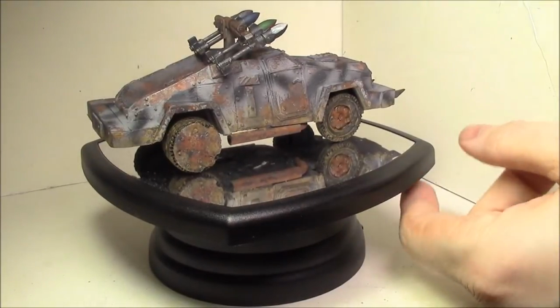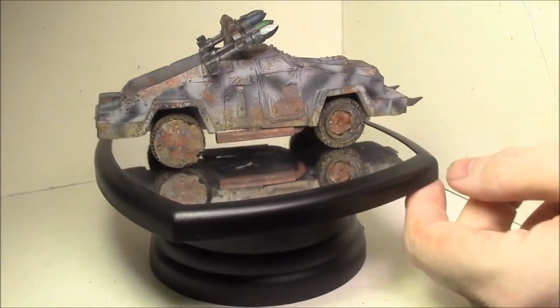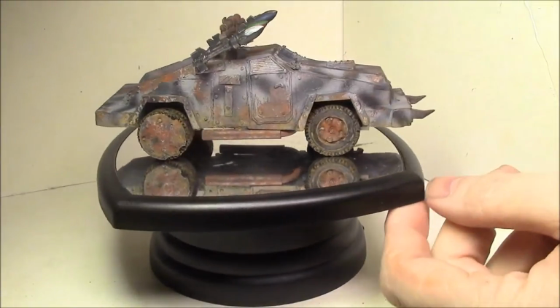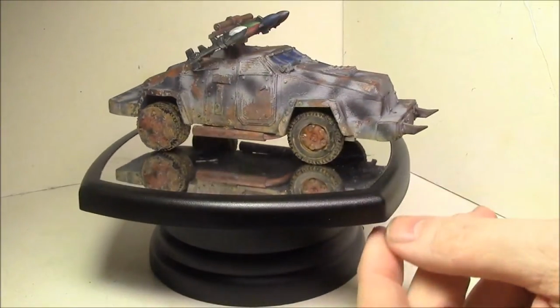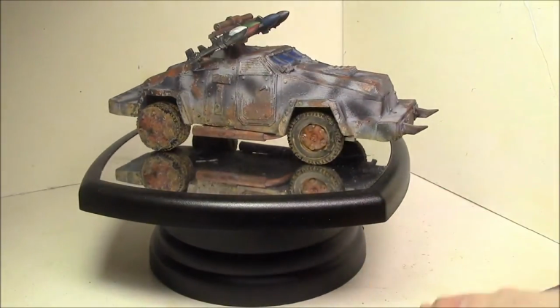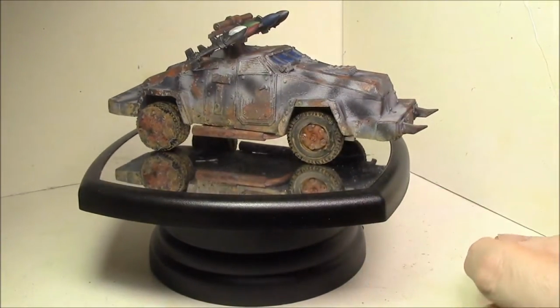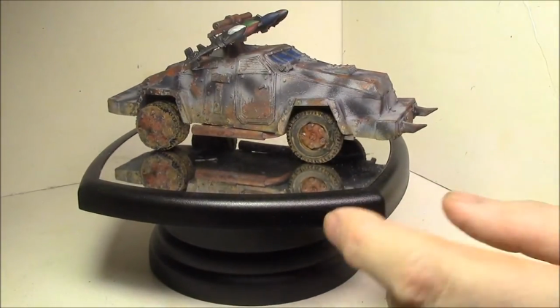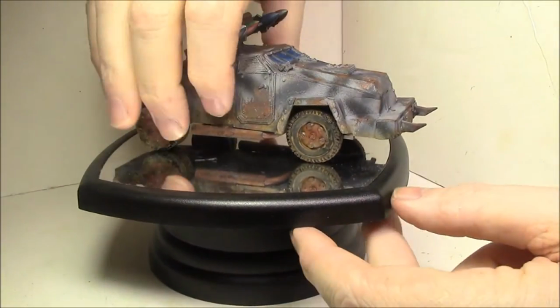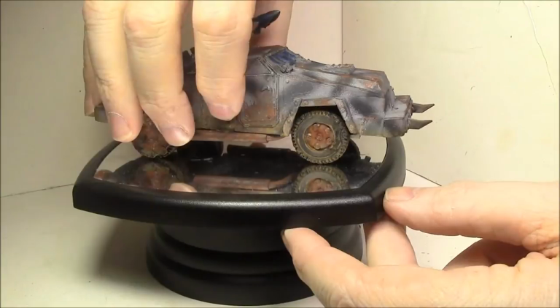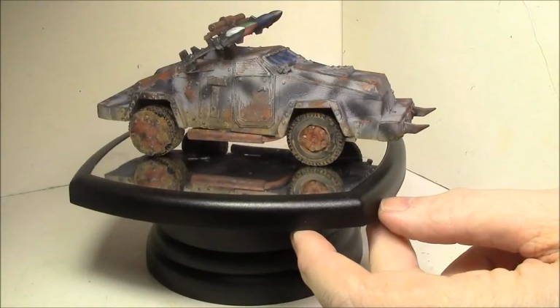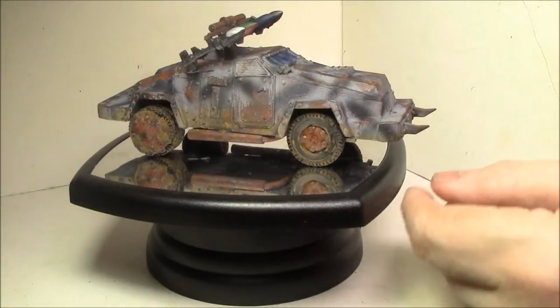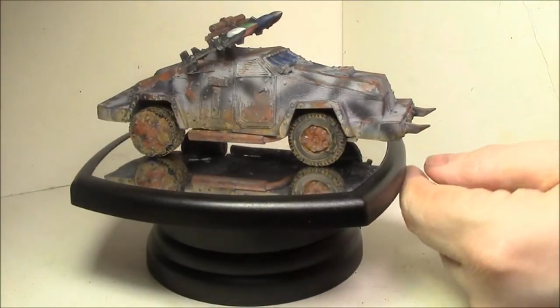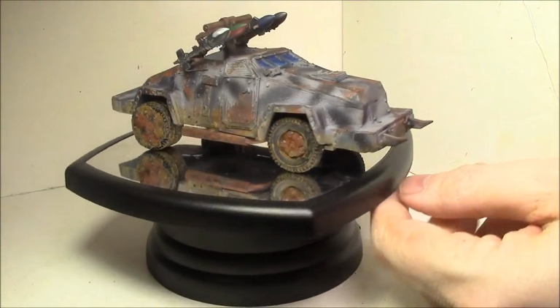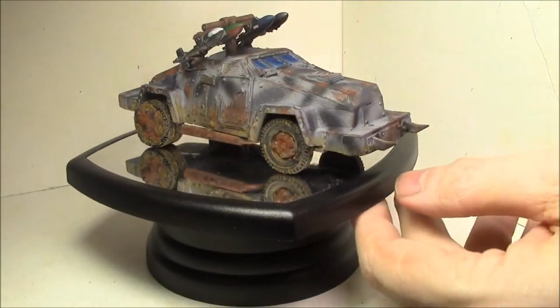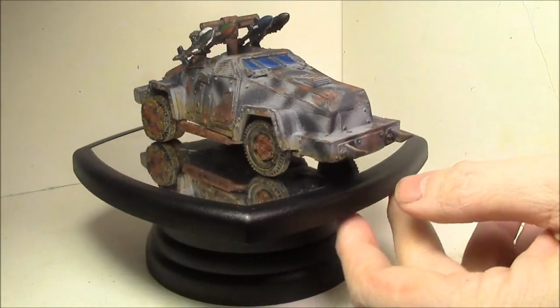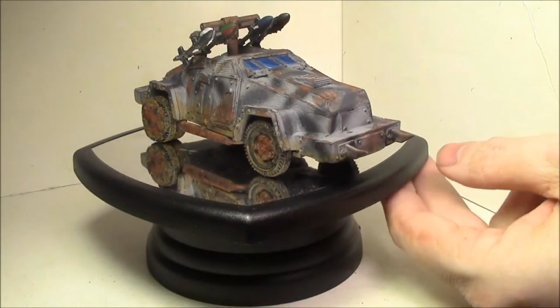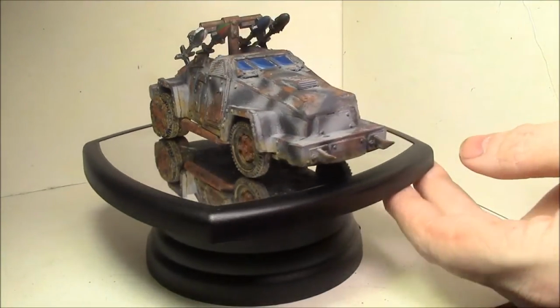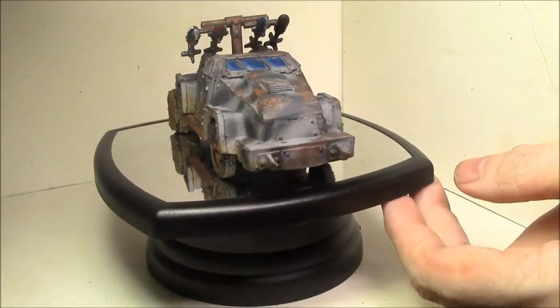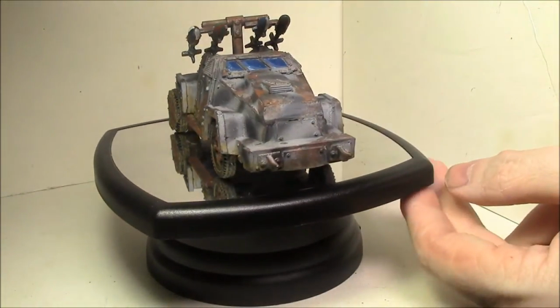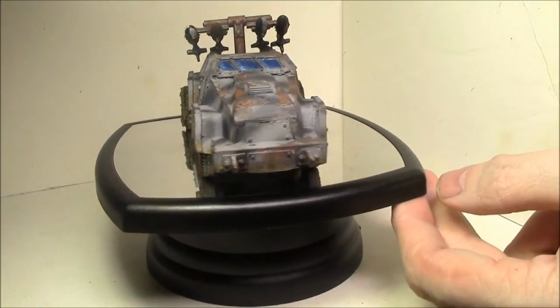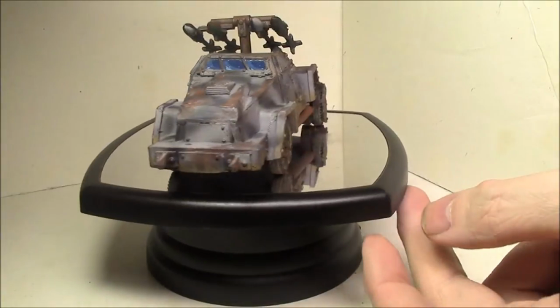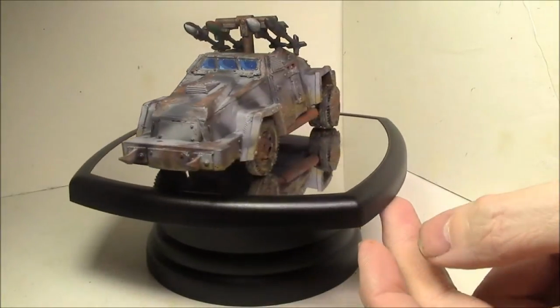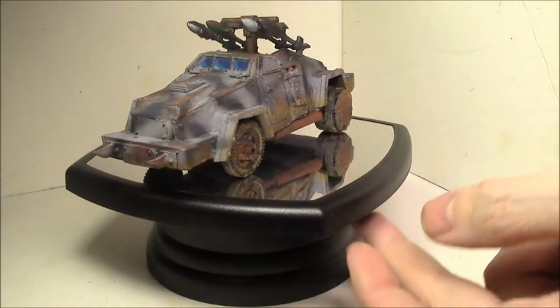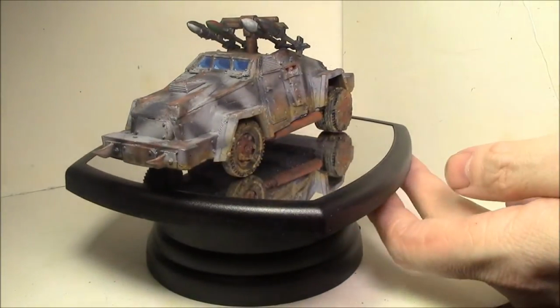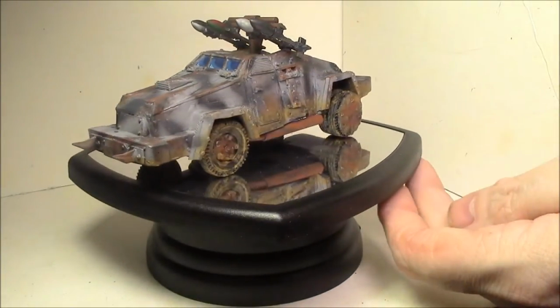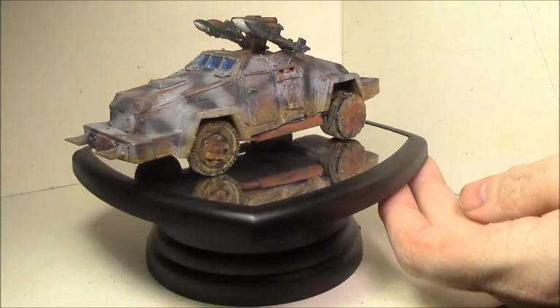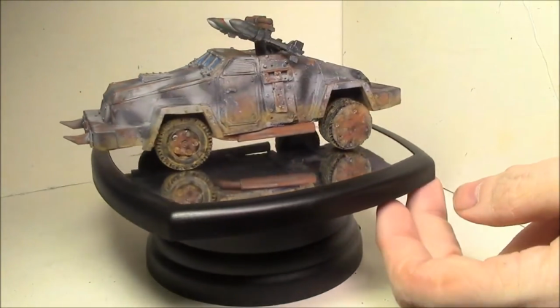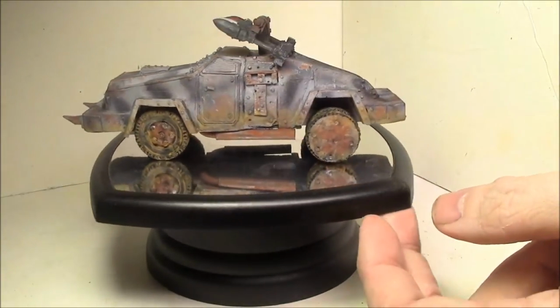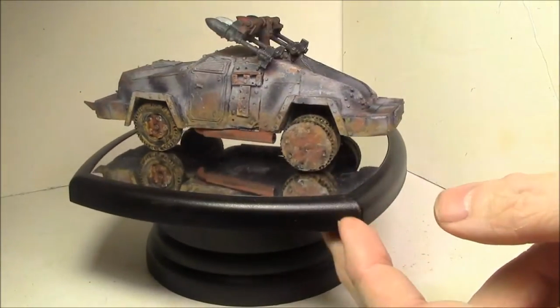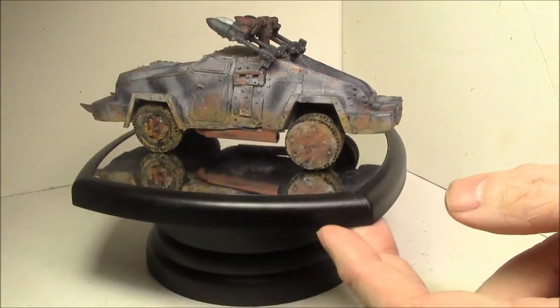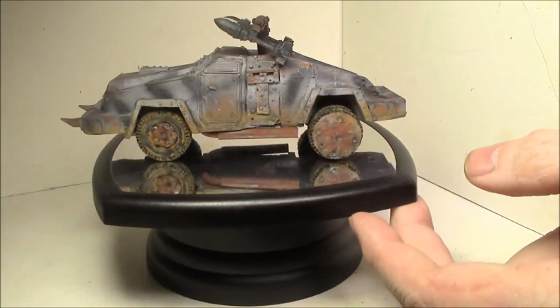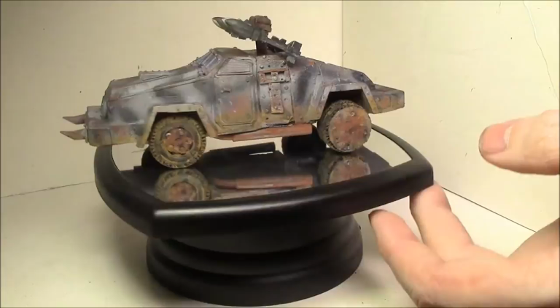Hey everybody, time for another quick update video. The last few days after work I've been working on this — it's an orc war buggy, which is based on a resin model from a company called Ramshackle Games. I did a little bit of conversion on it a while ago and finally decided to get around to painting it.